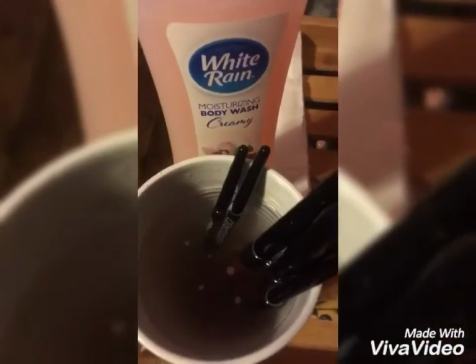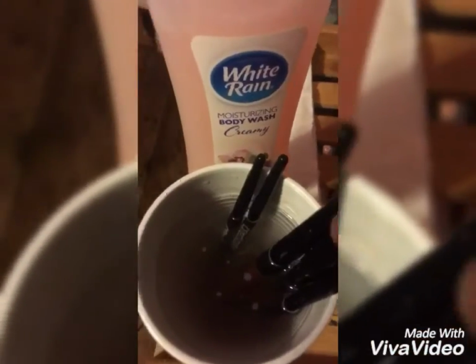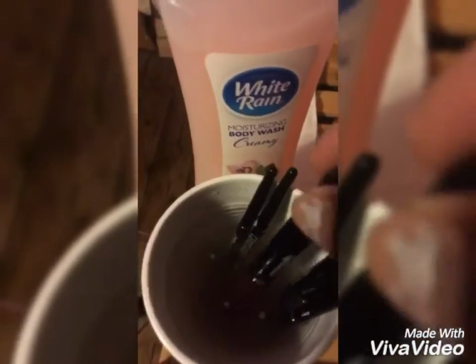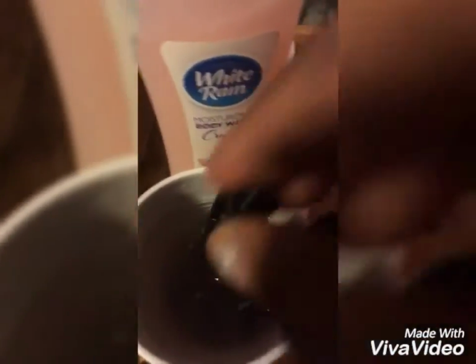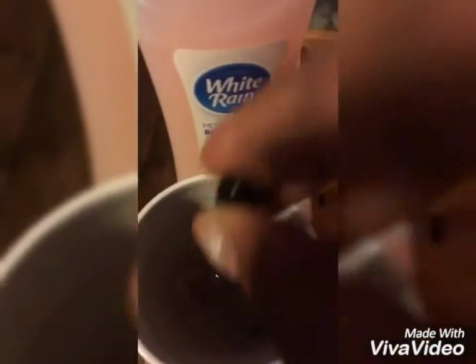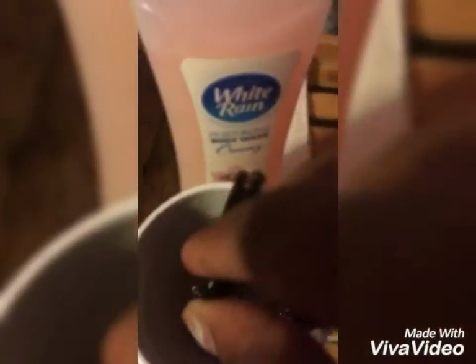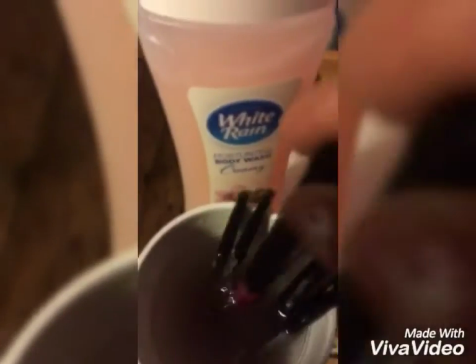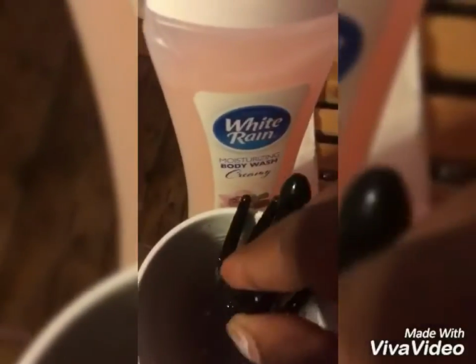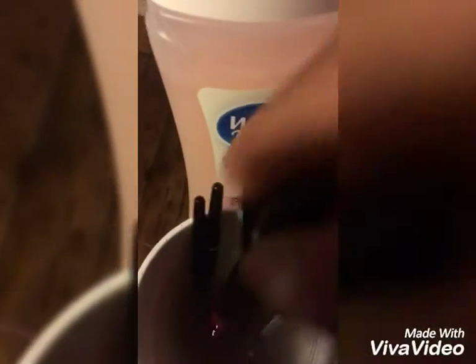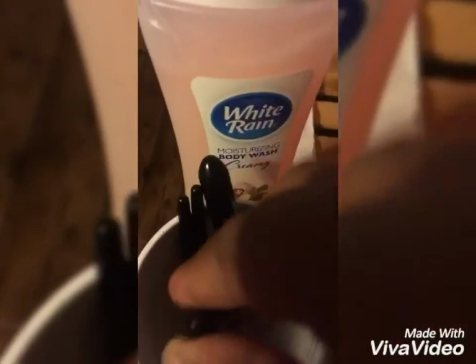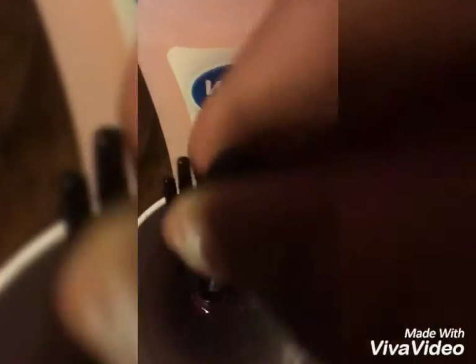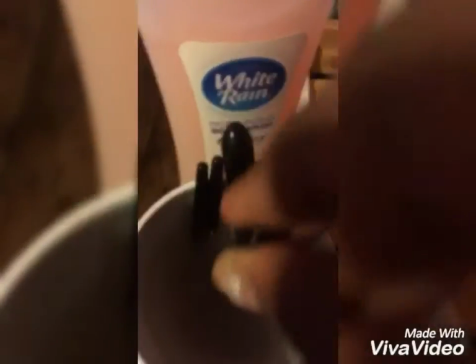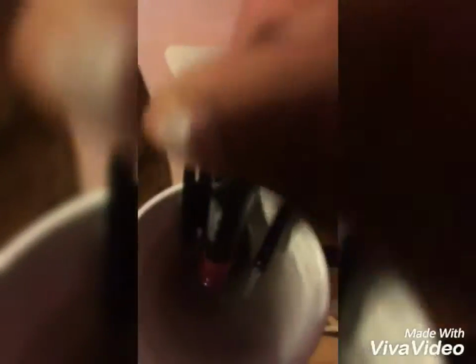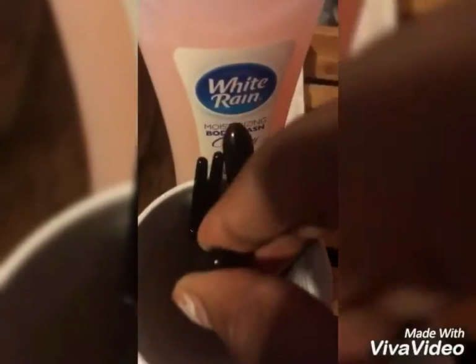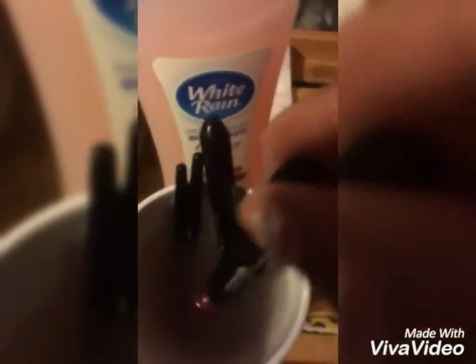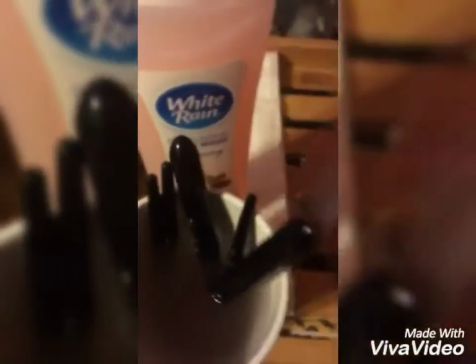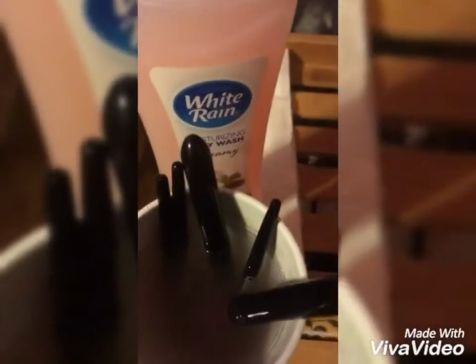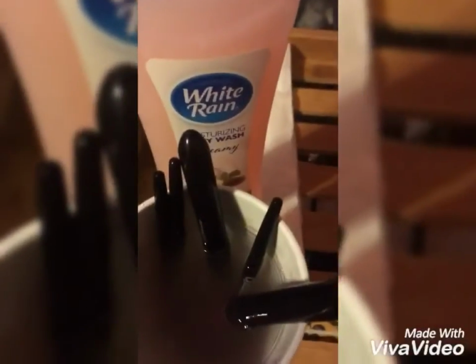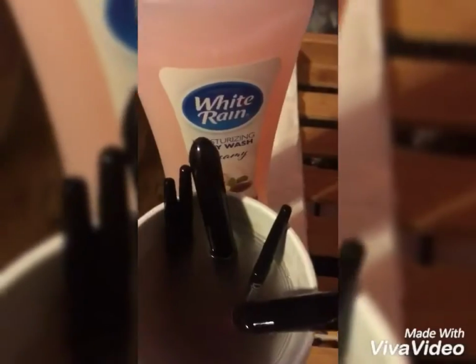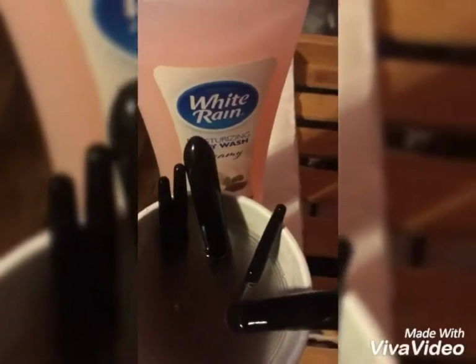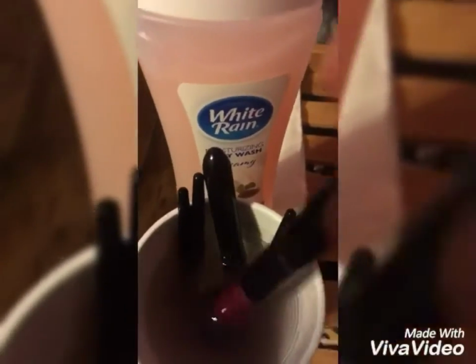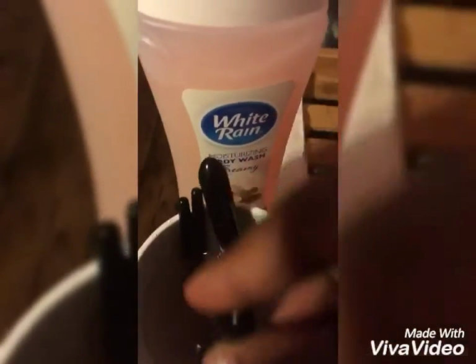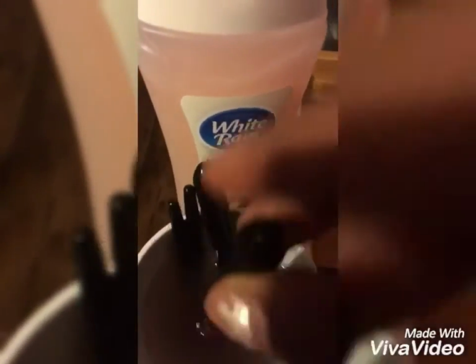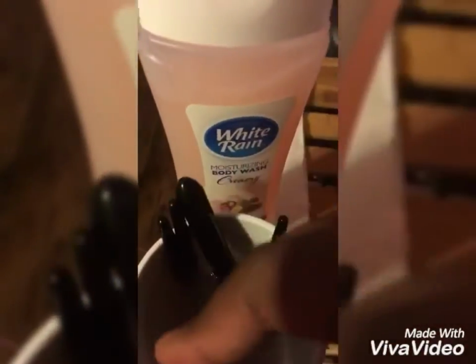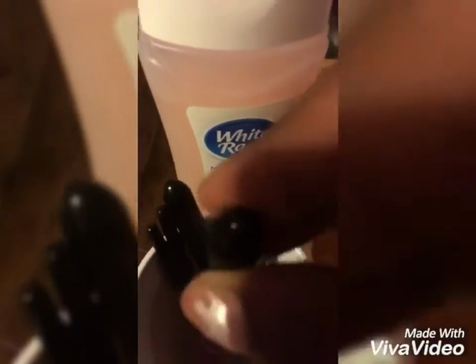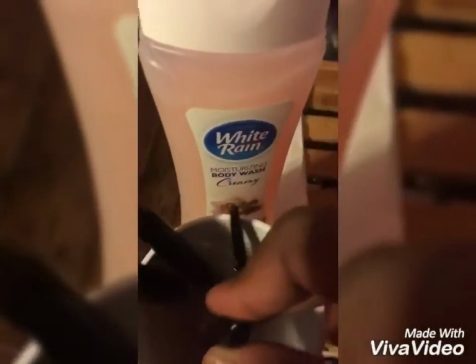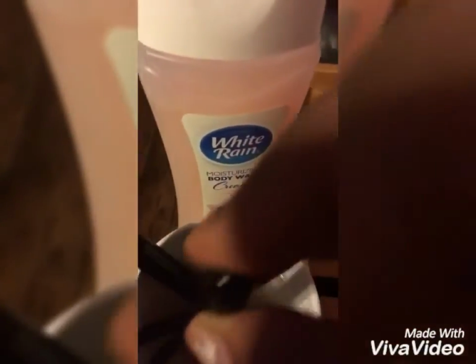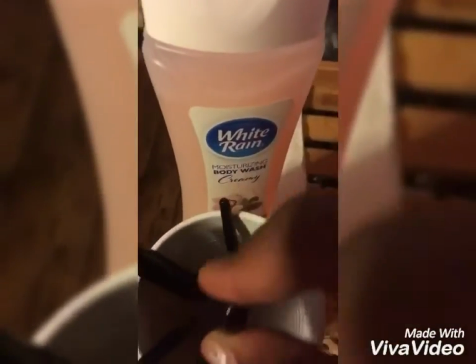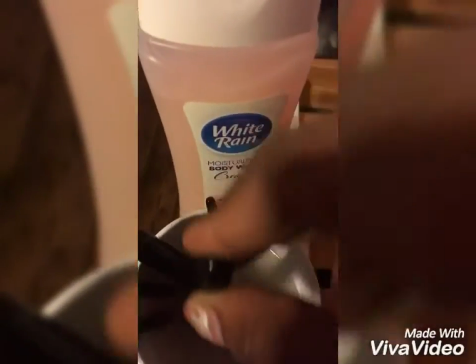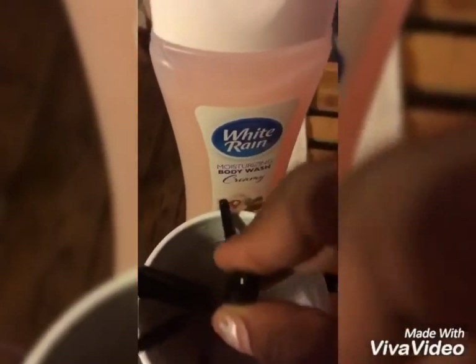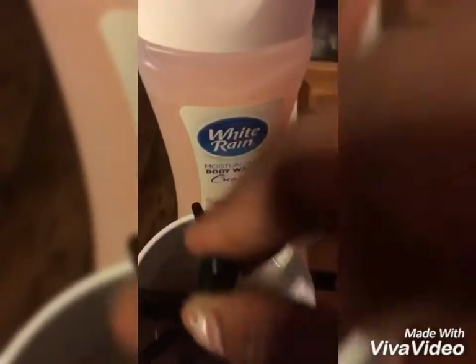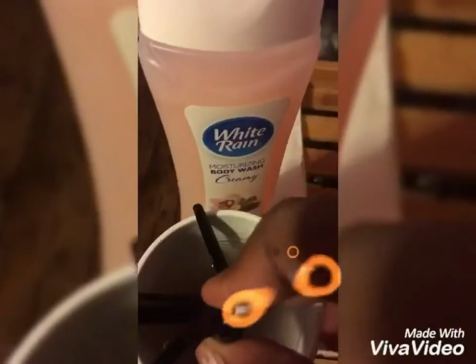They were so gross I had to wash them a second time. So this is the second wash. The reason why they were so gross is because it's only me that used these brushes and I hadn't washed them like ever.